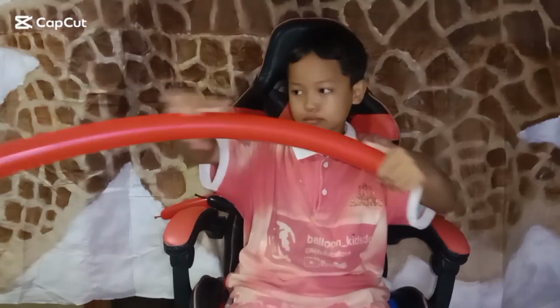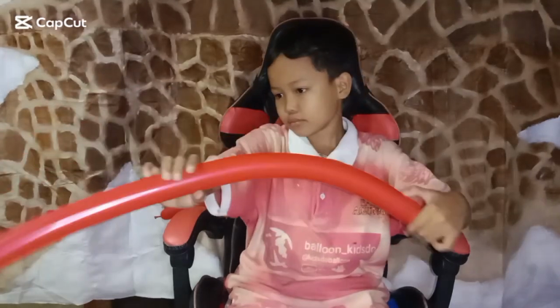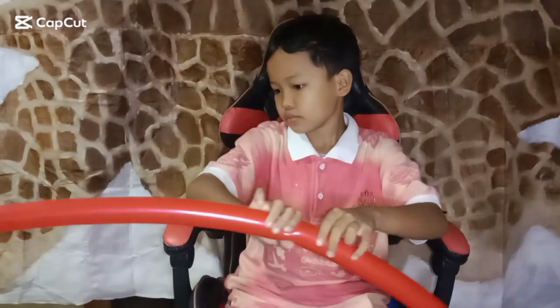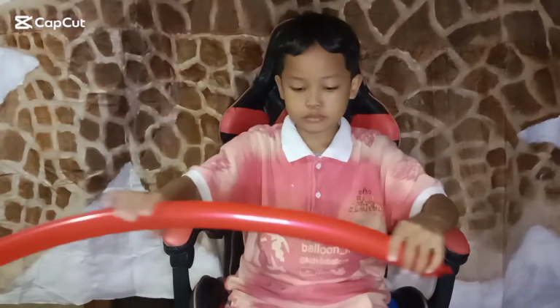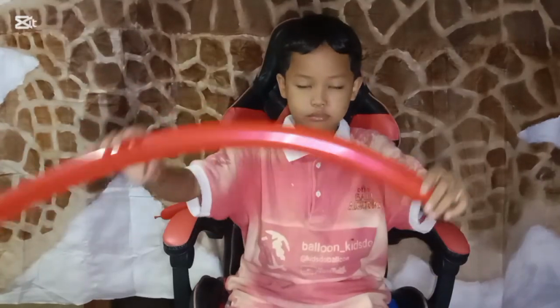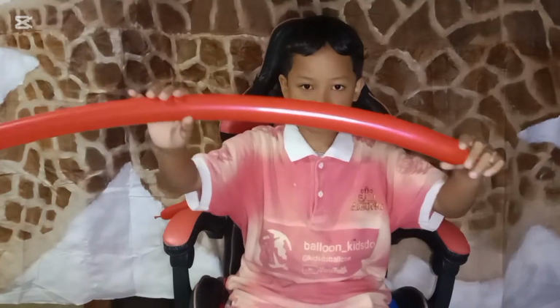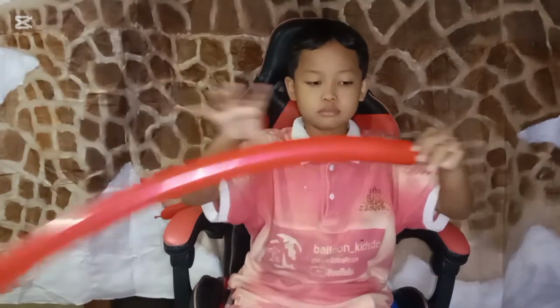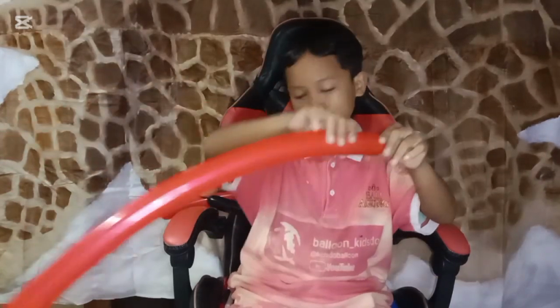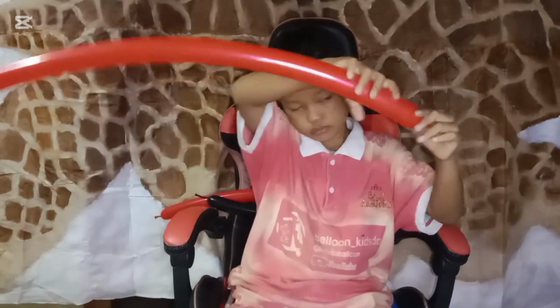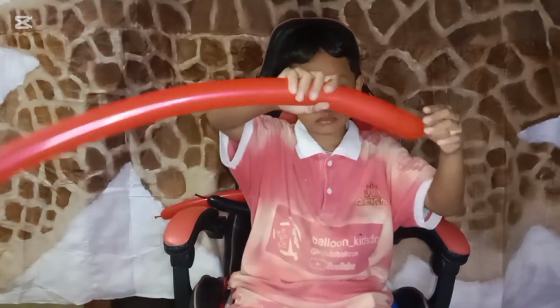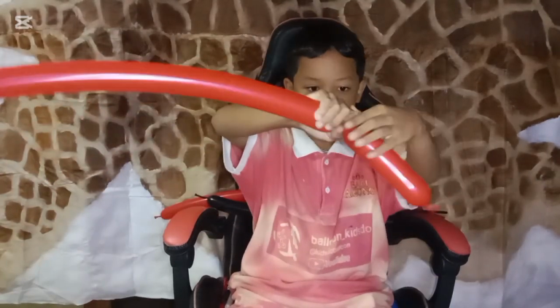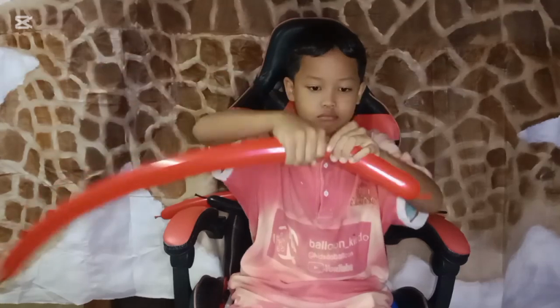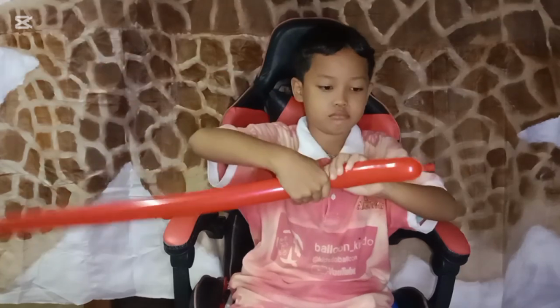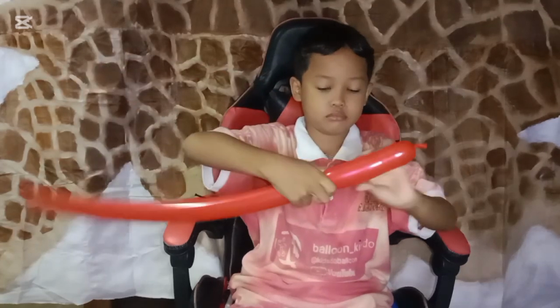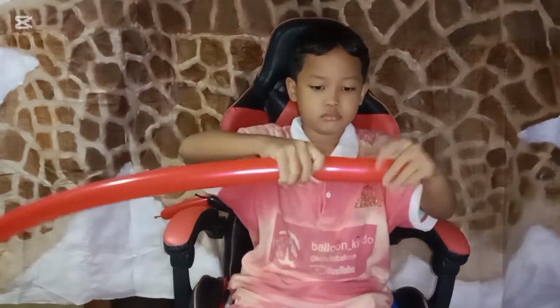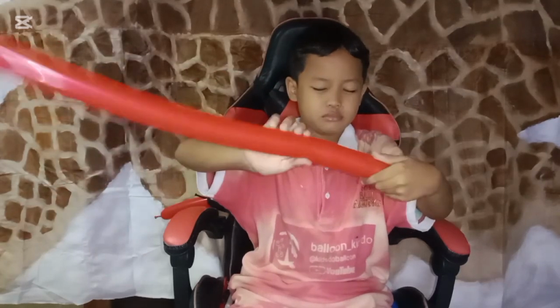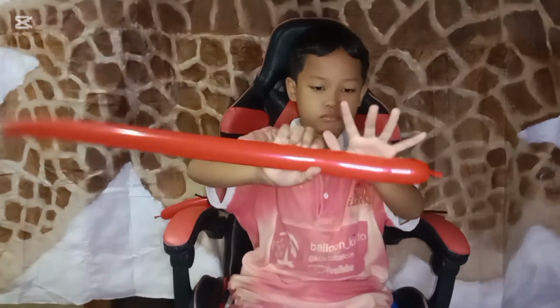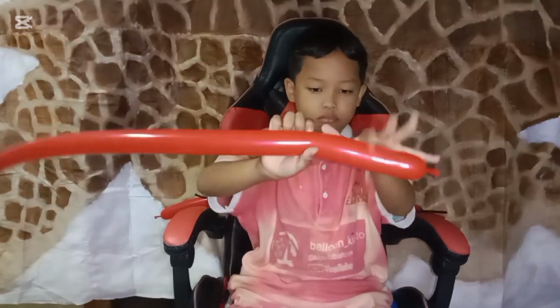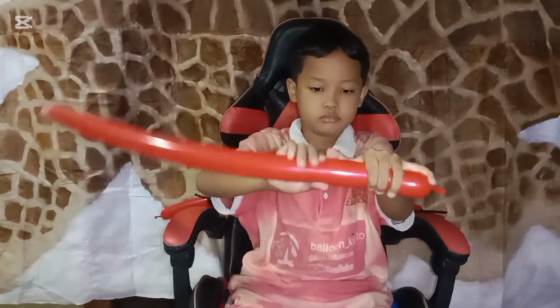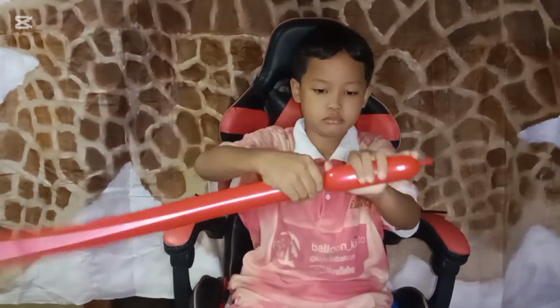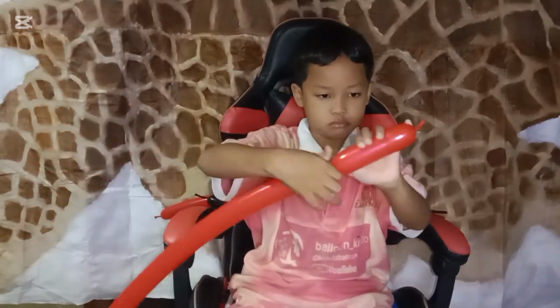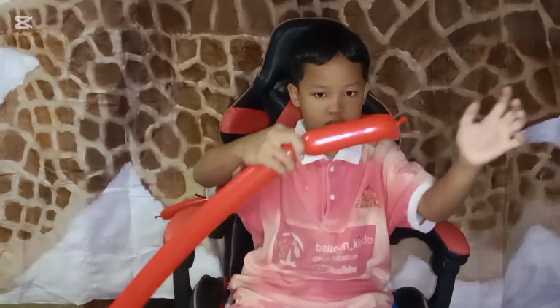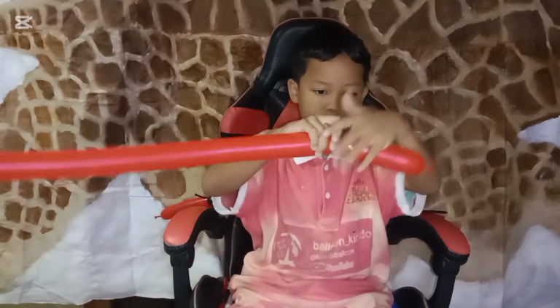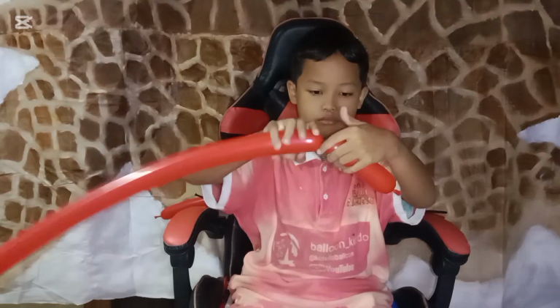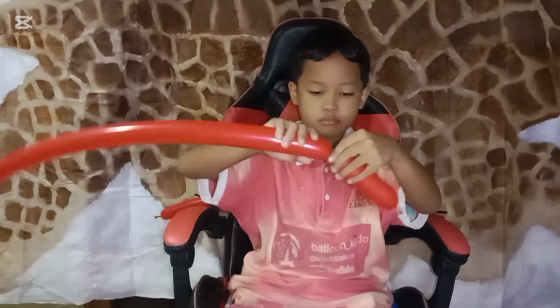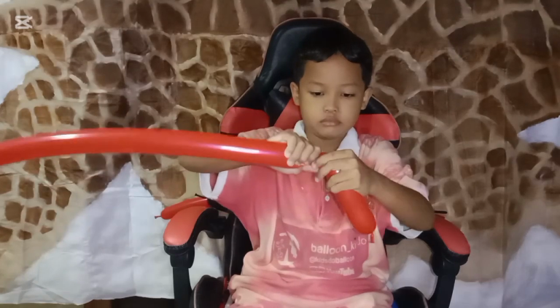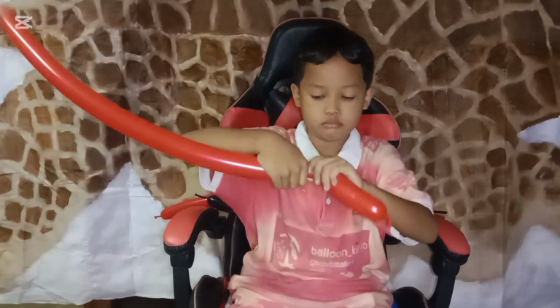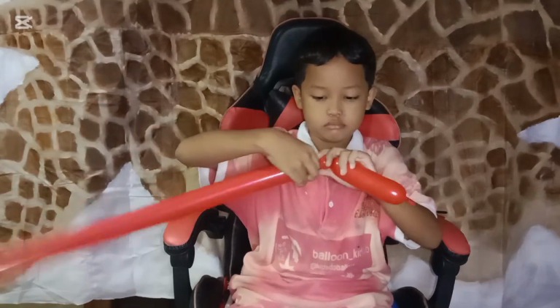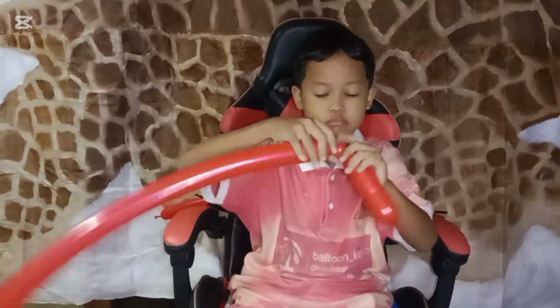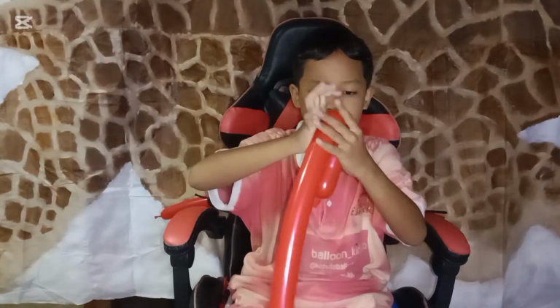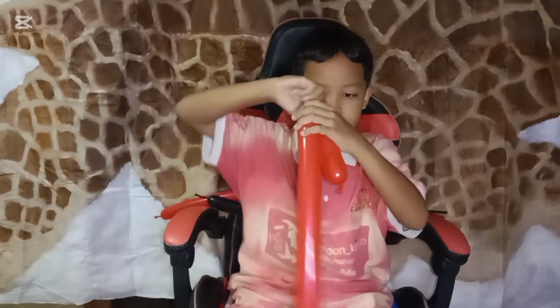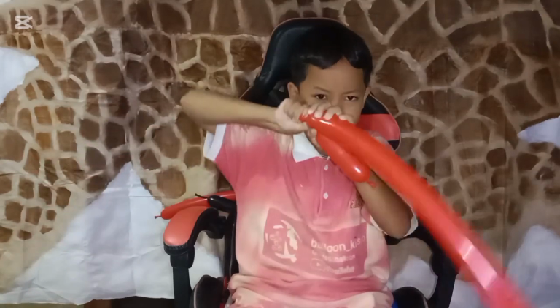Hi, good people! Nice to meet you again. Today, Balloon Kids channel will show you how to make an umbrella with balloon twisting. Let's prepare the balloons one by one.